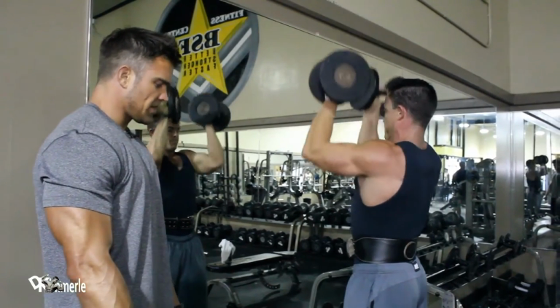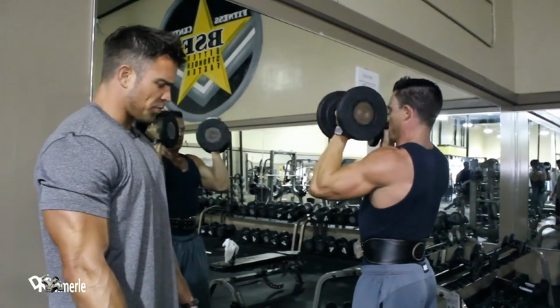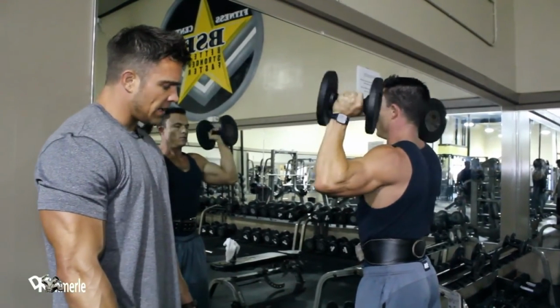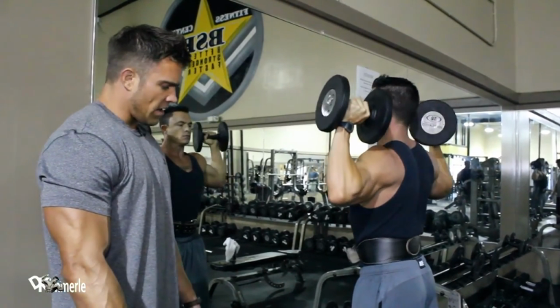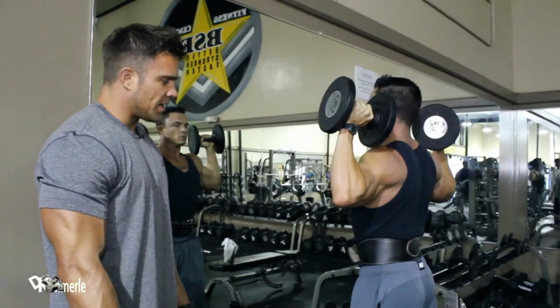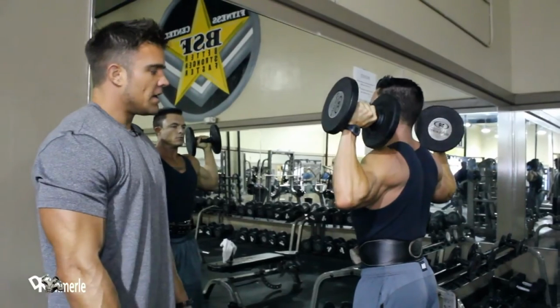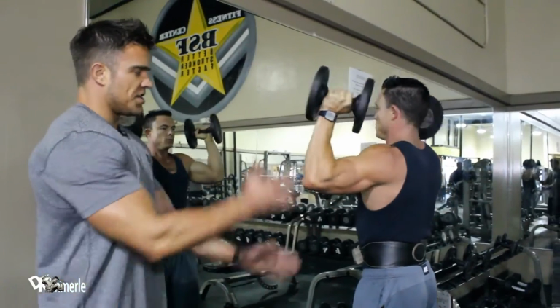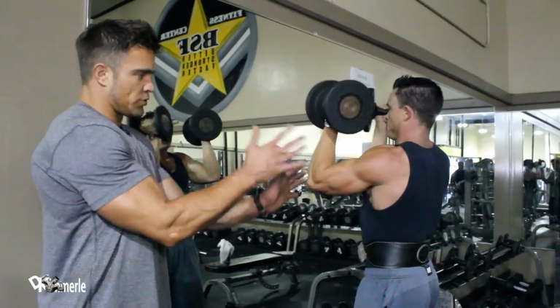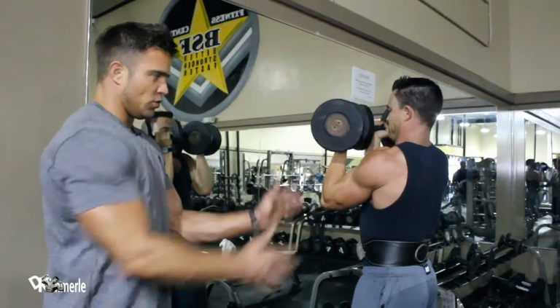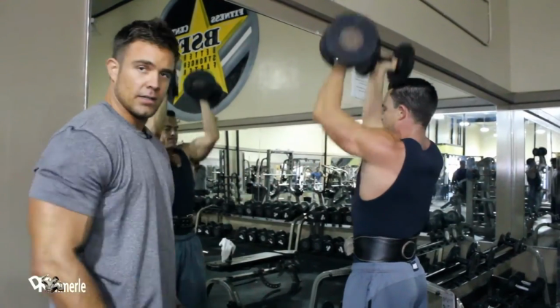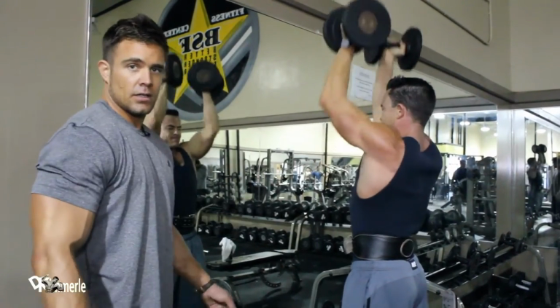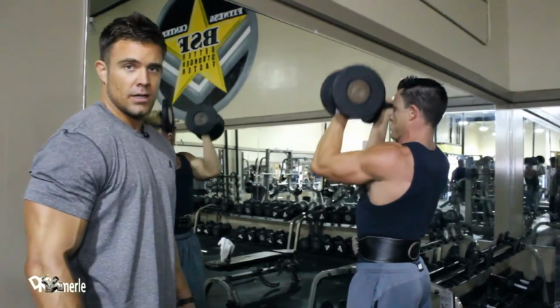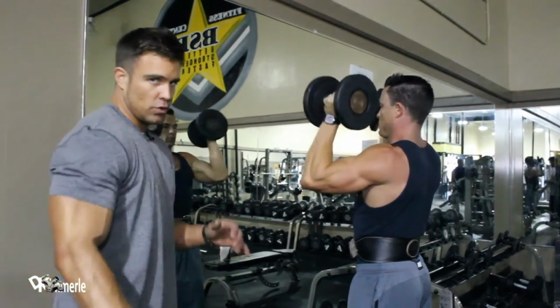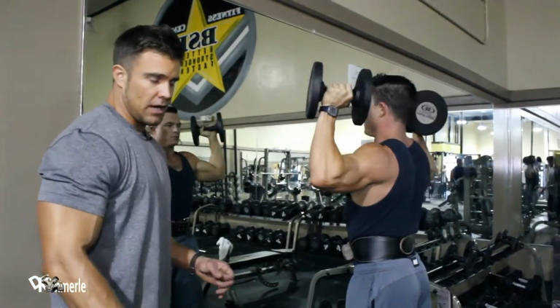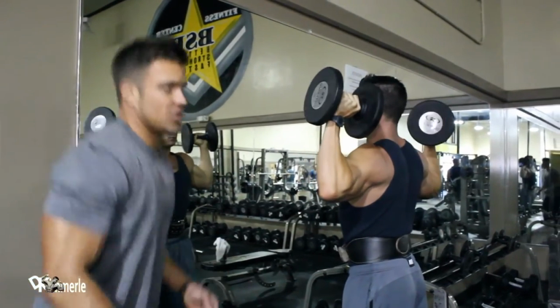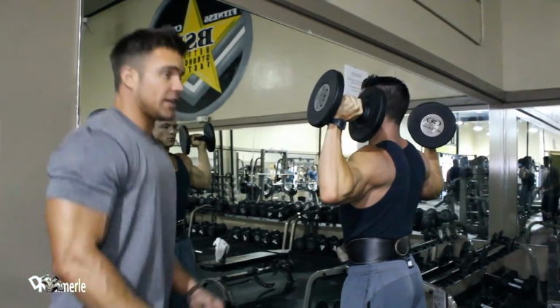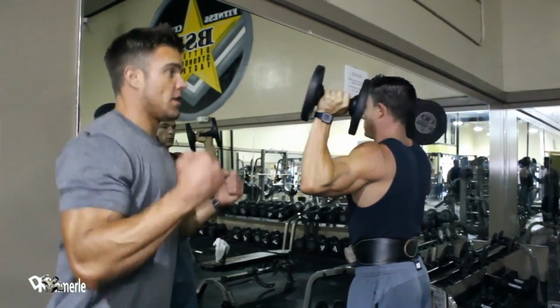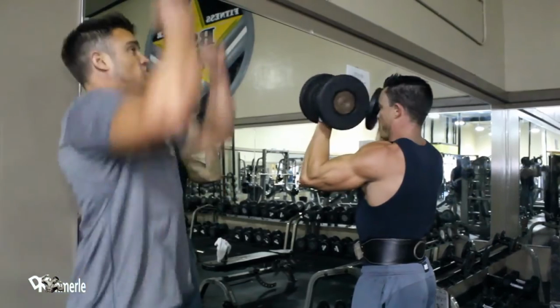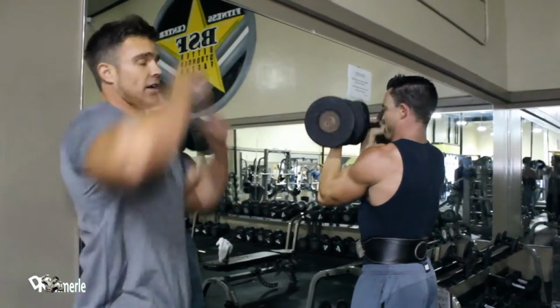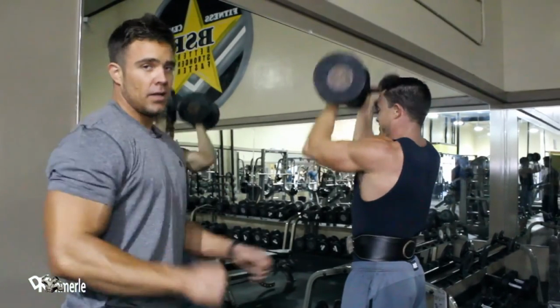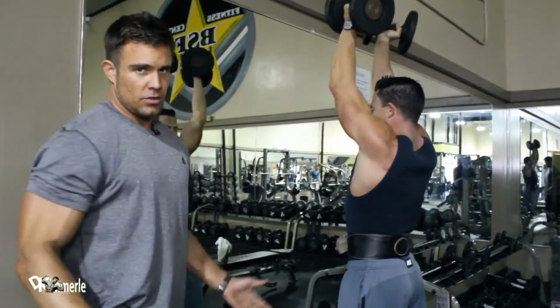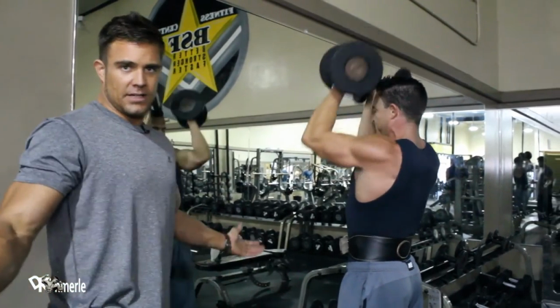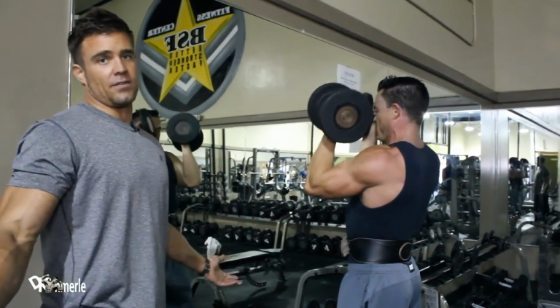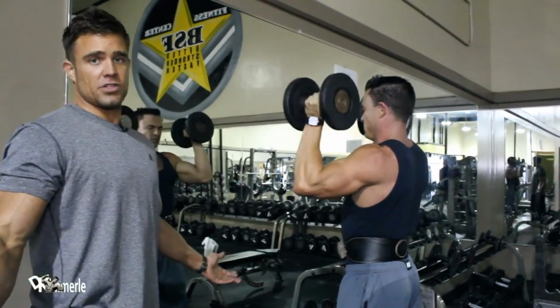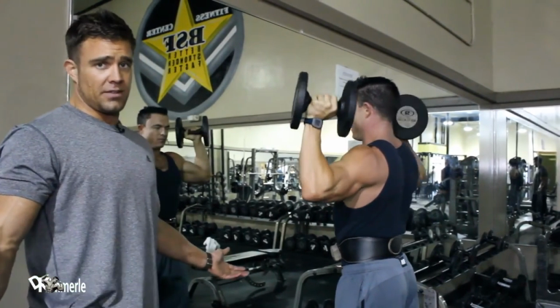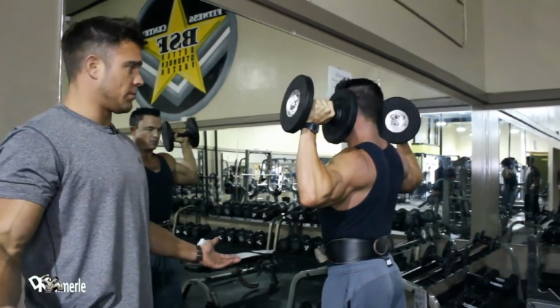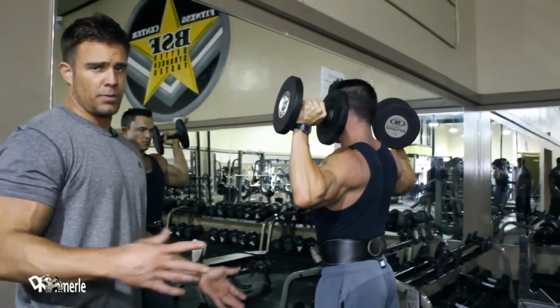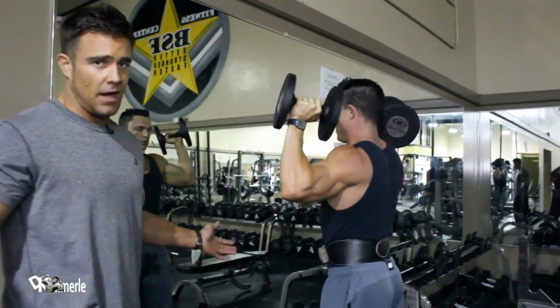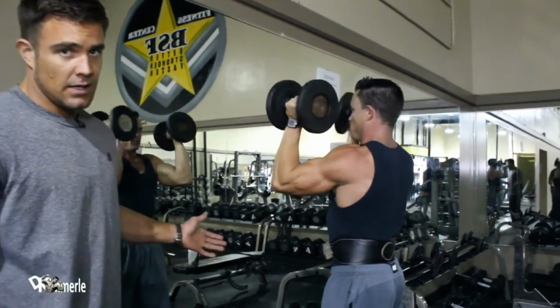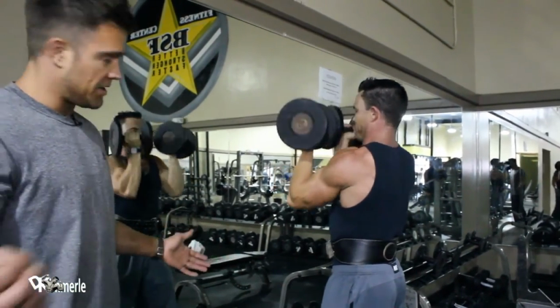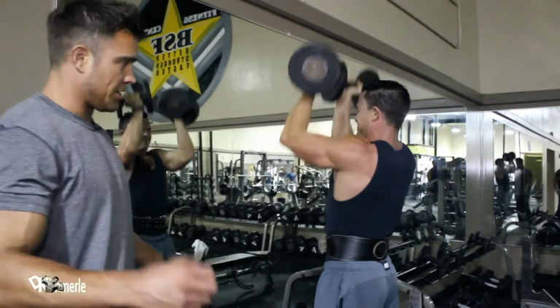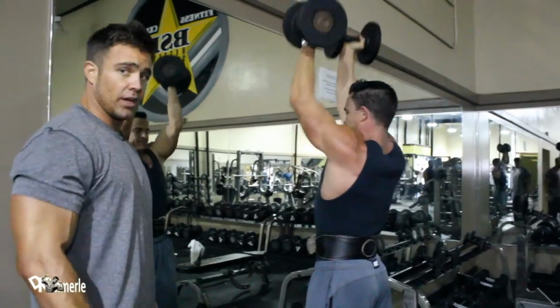His legs are spread, locked. Notice nothing's really moving. He's not swimming around, he's not starting, he's not jumping it up. Do that at the end of your set if you want to — it's a cheating method, Weider principle. It's perfectly fine, but it's not how you start your workout.